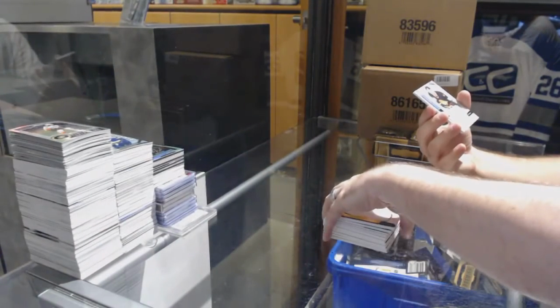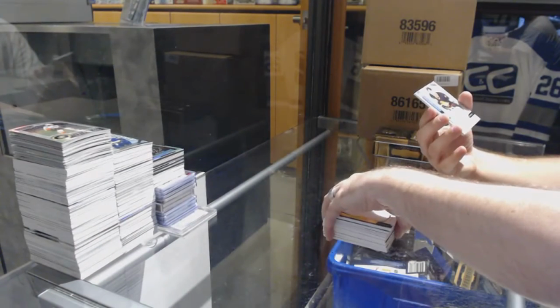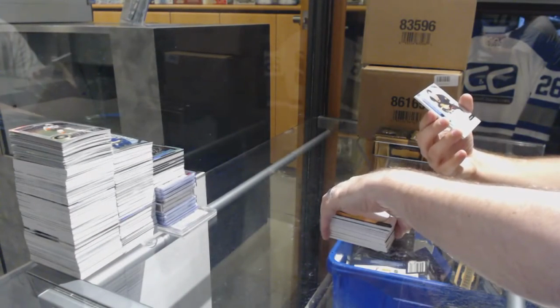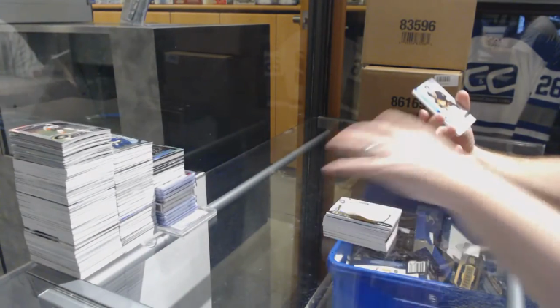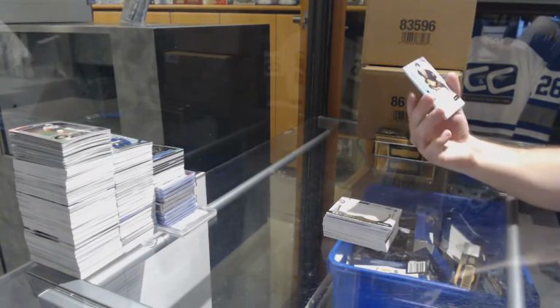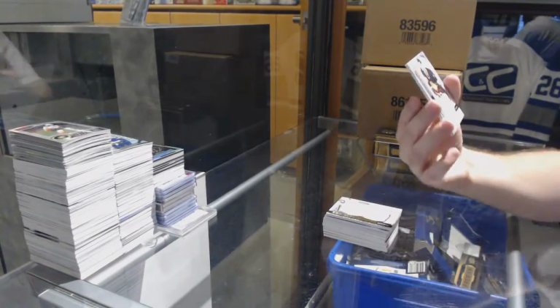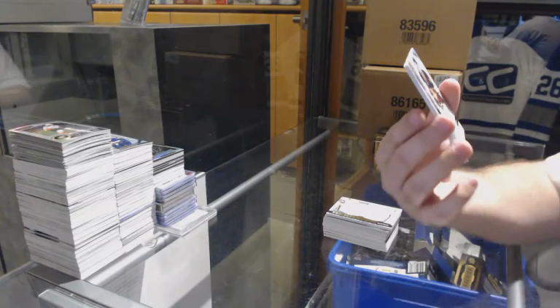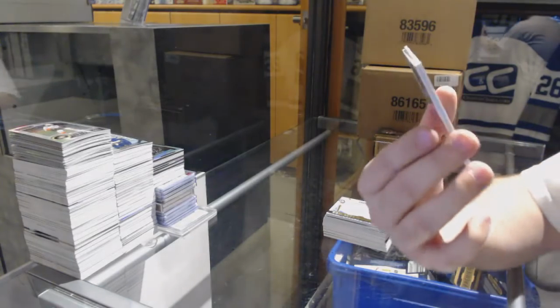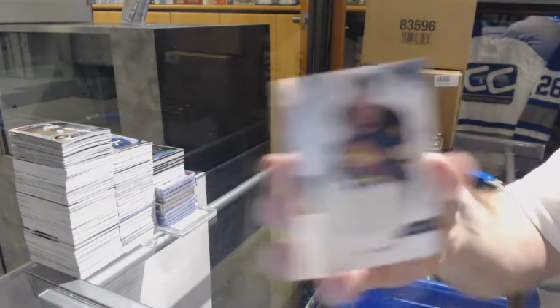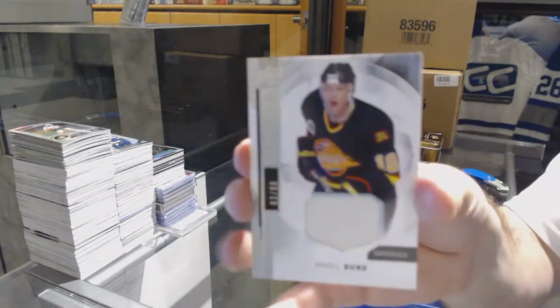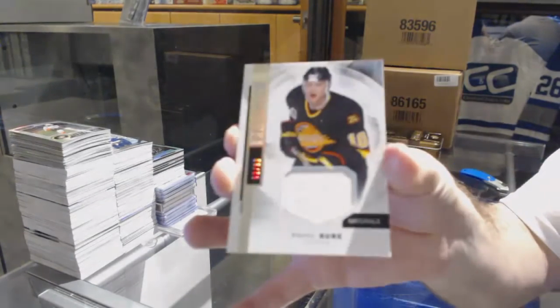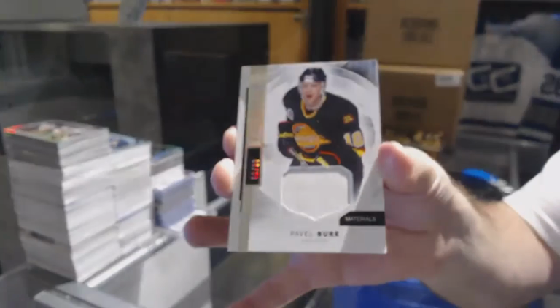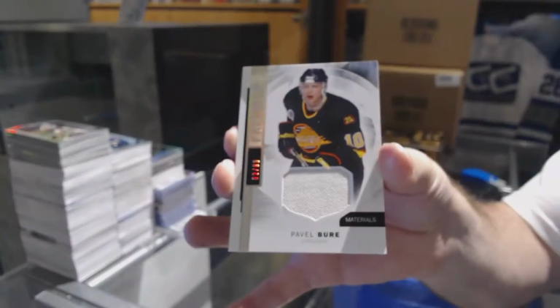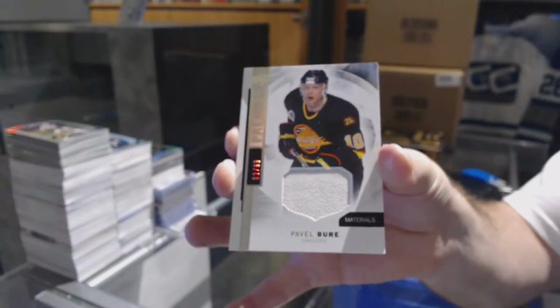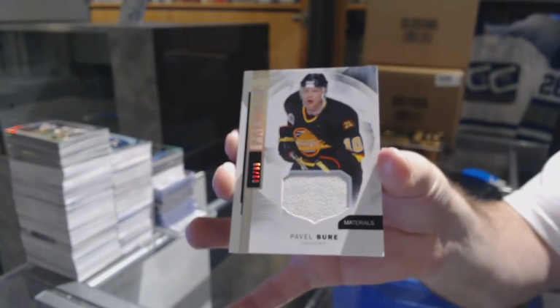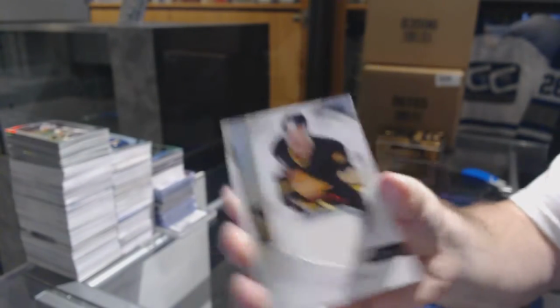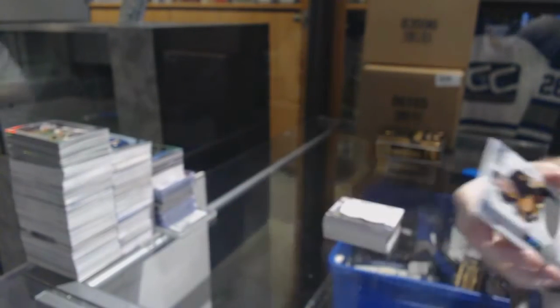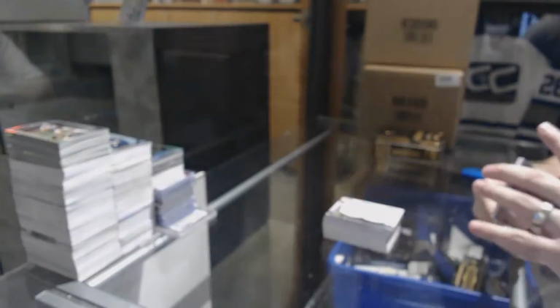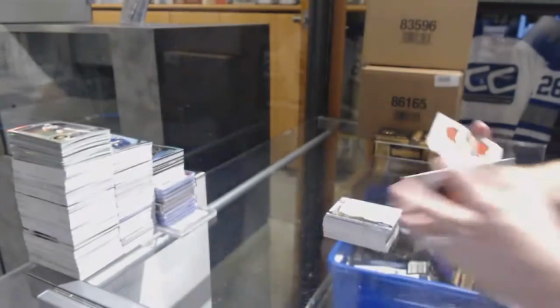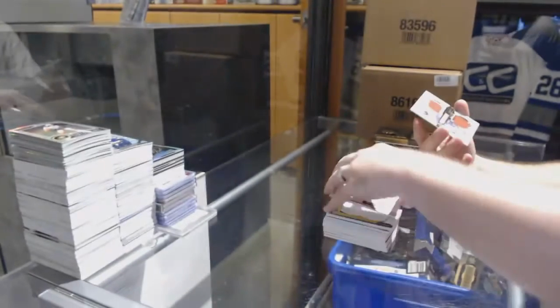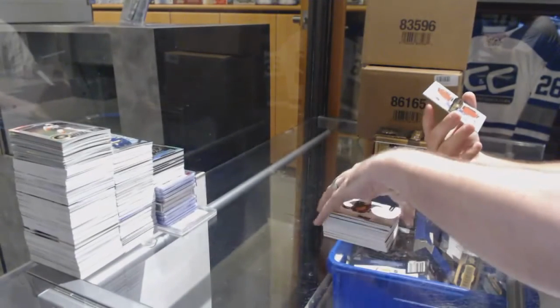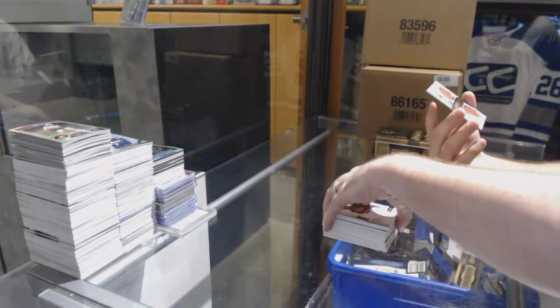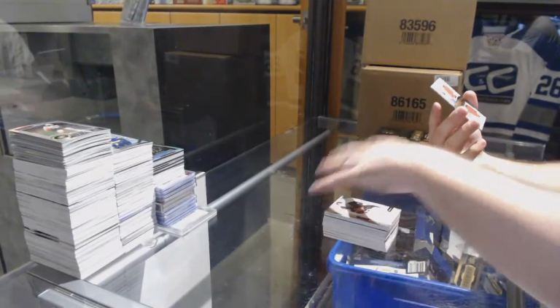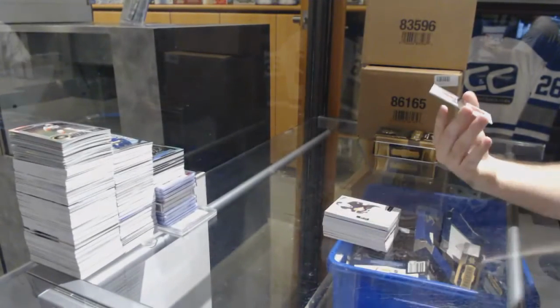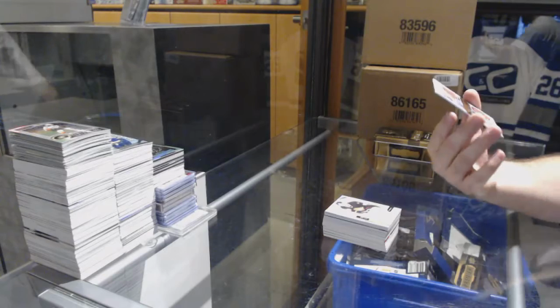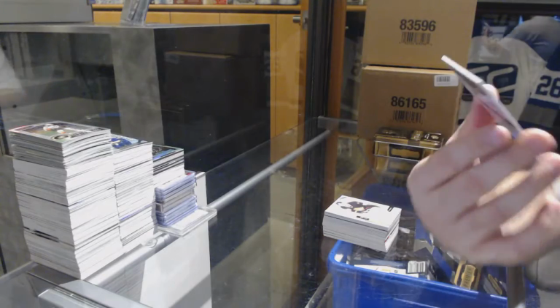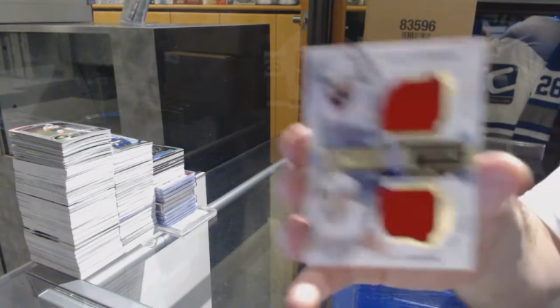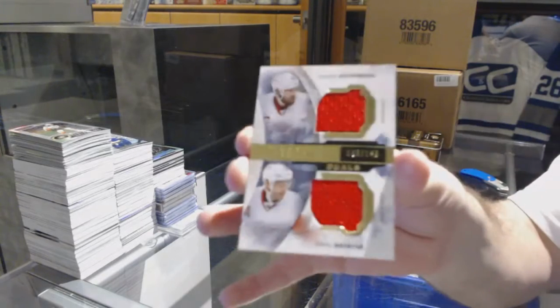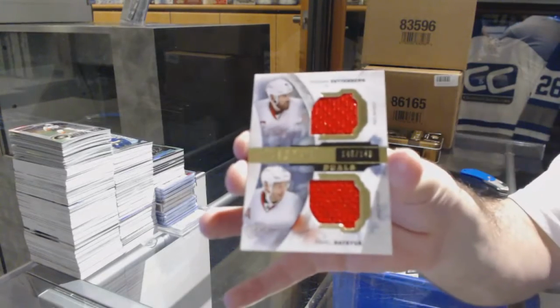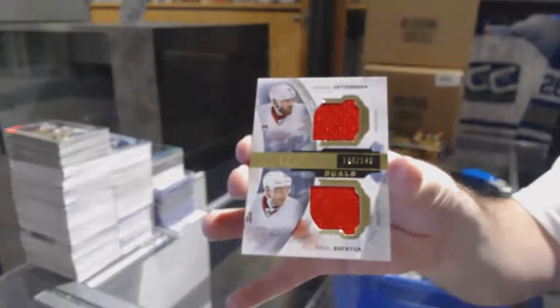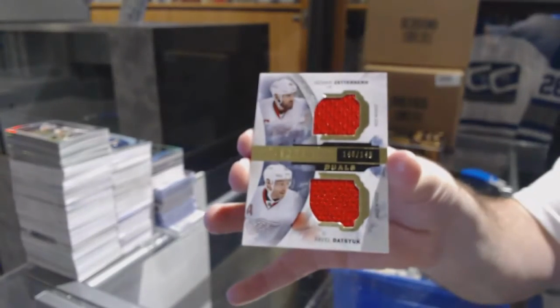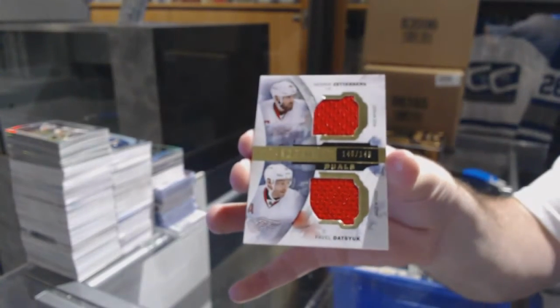For the Vancouver Canucks, number 299, Pavel Bure. And we've got for the Red Wings, the 149, Datsyuk and Zetterberg. Amen.